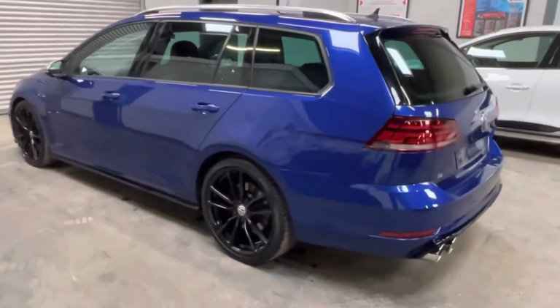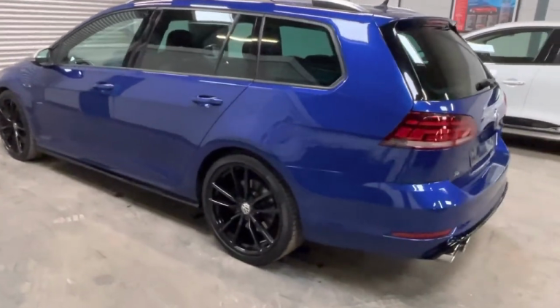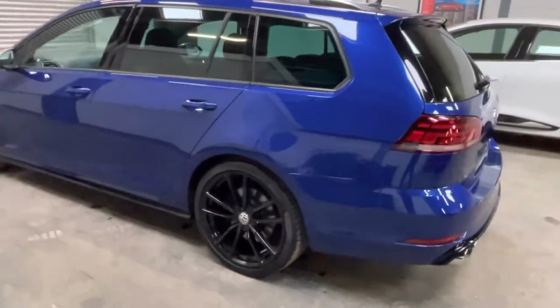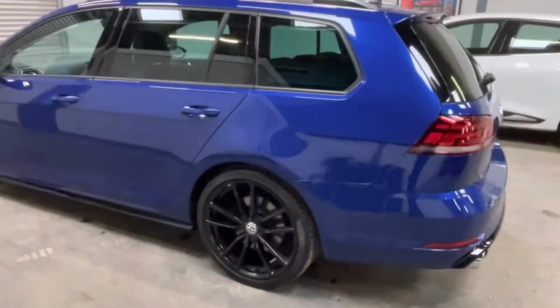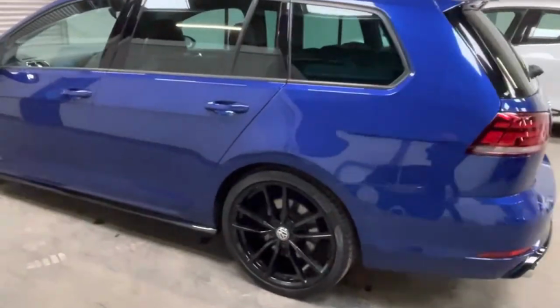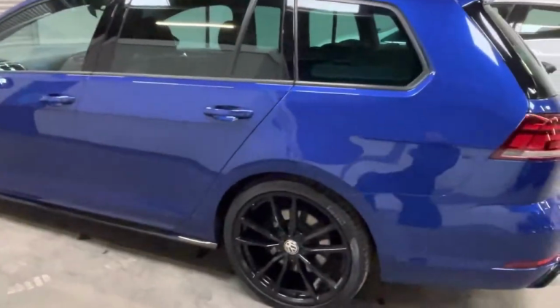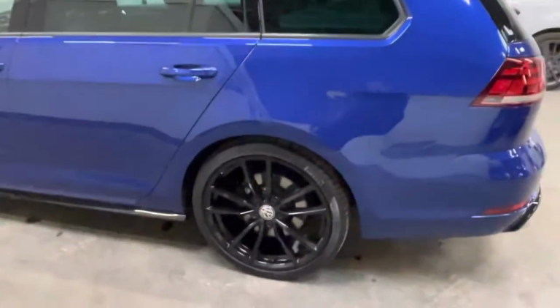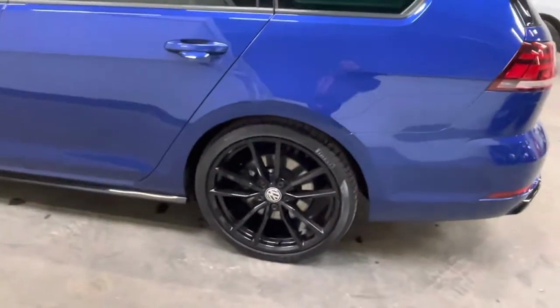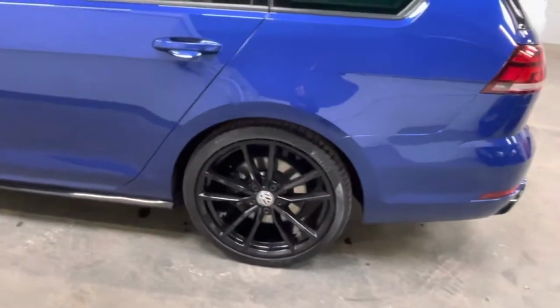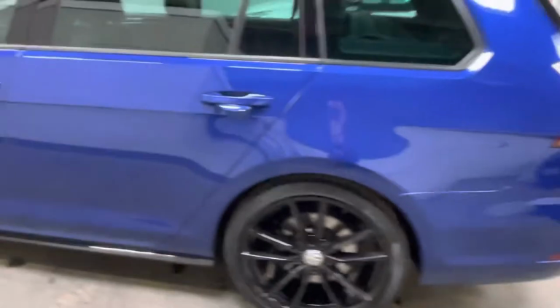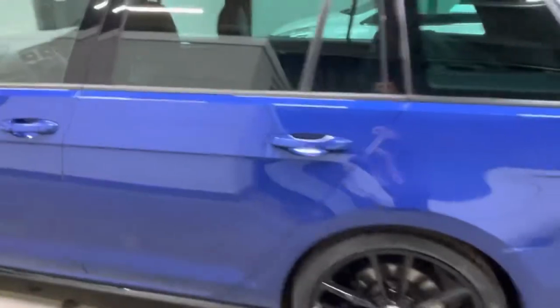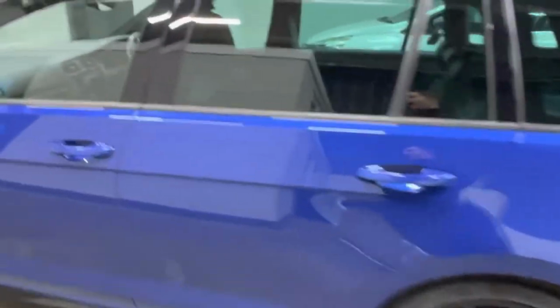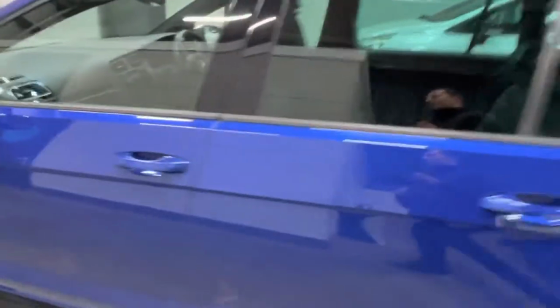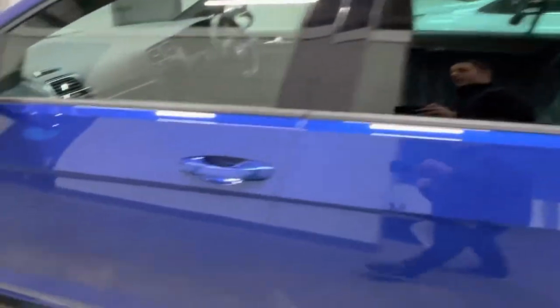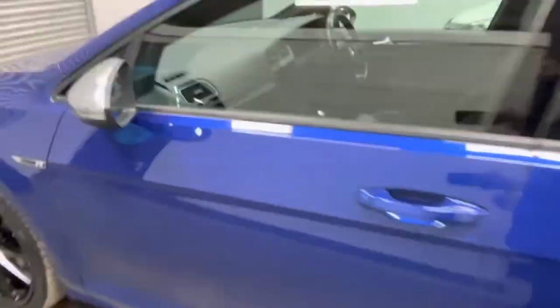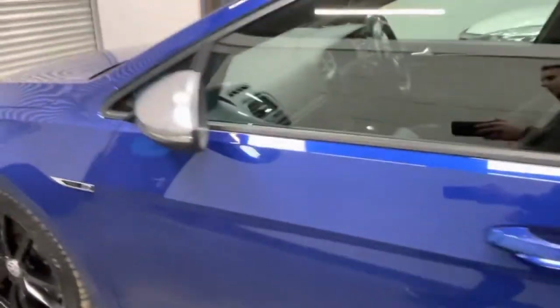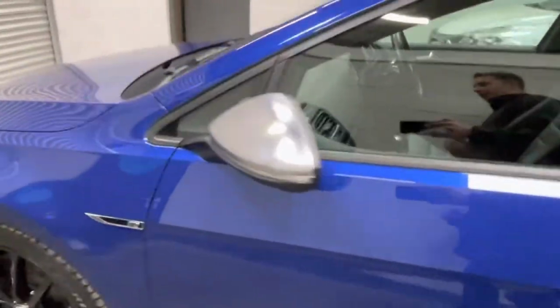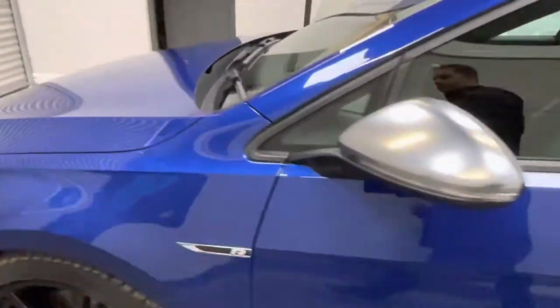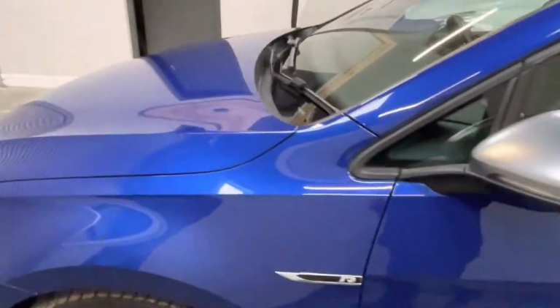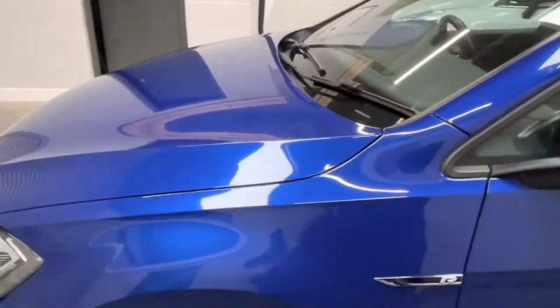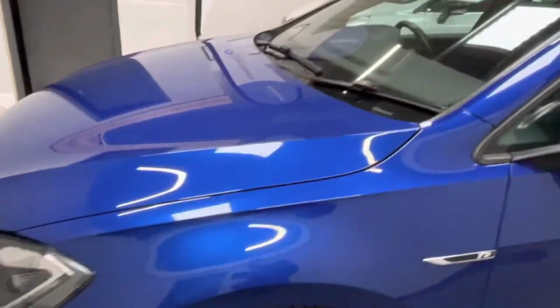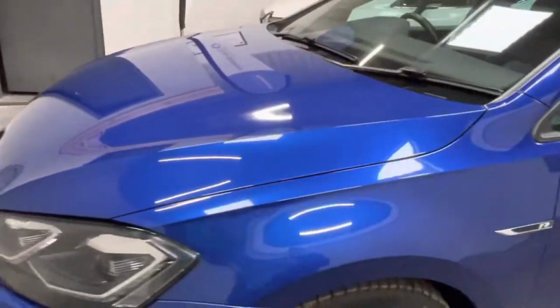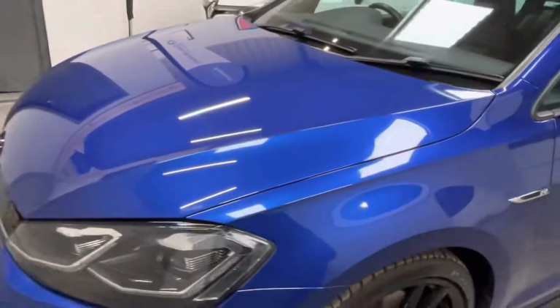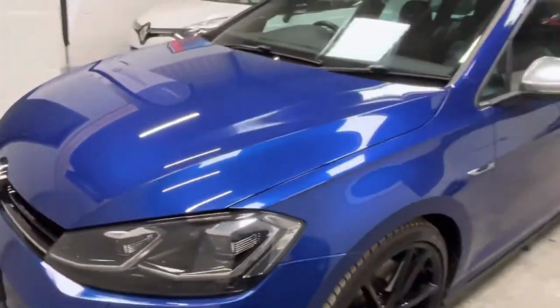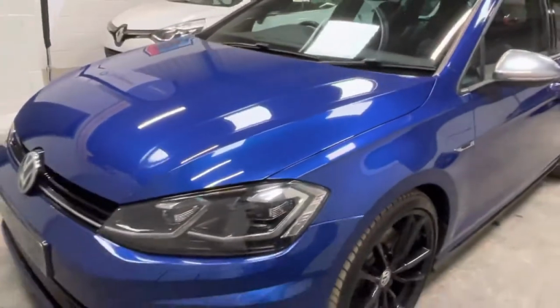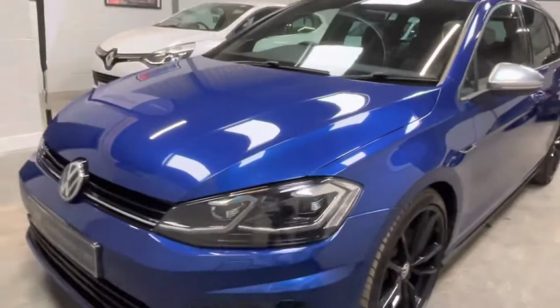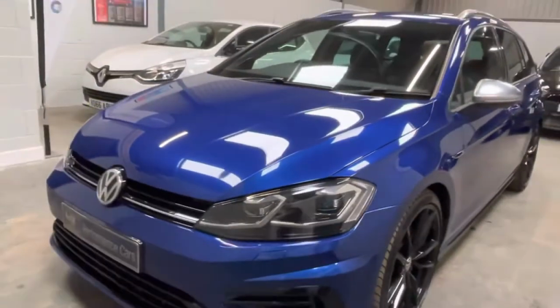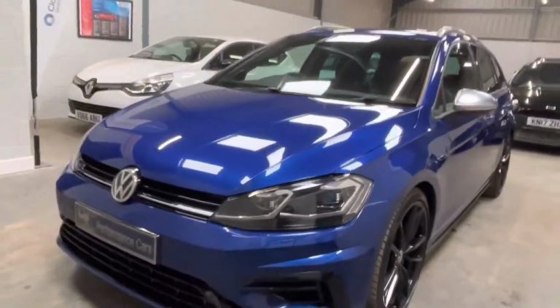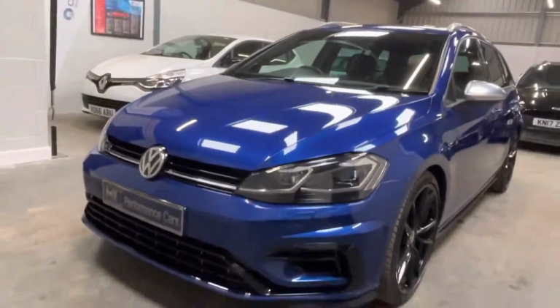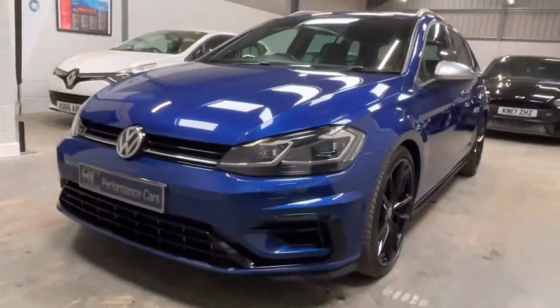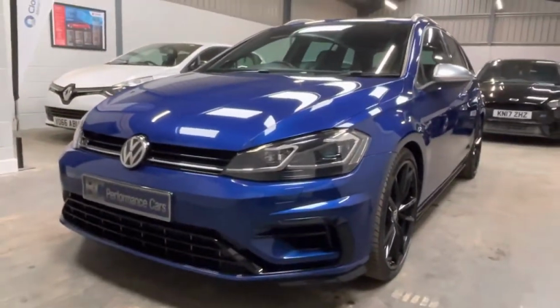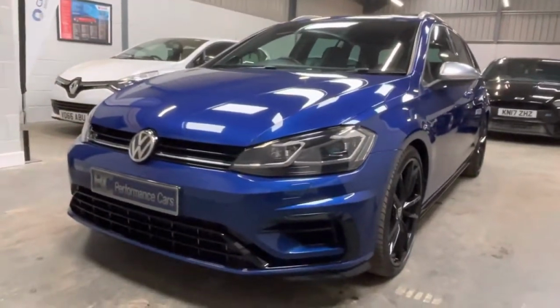Lovely condition throughout. It's covered 49,000 miles and has a specialist service history with very limited age-inherent marks. The paintwork holds a fantastic lustre.